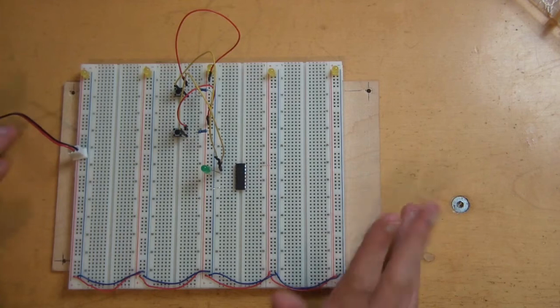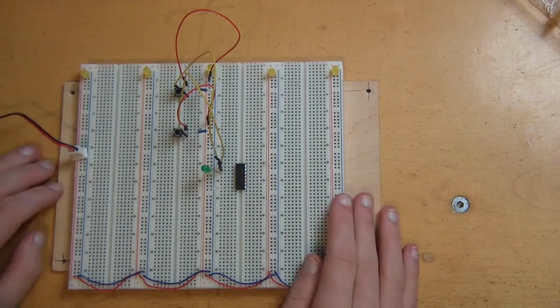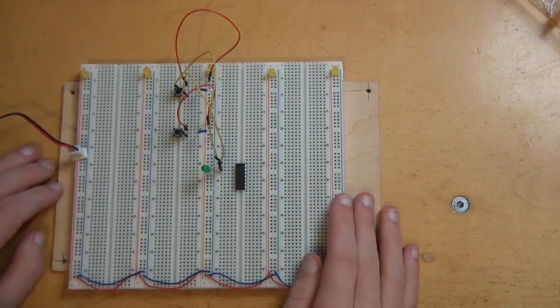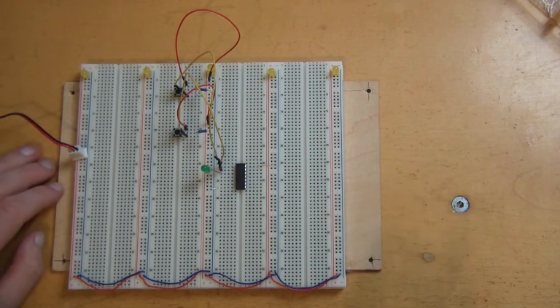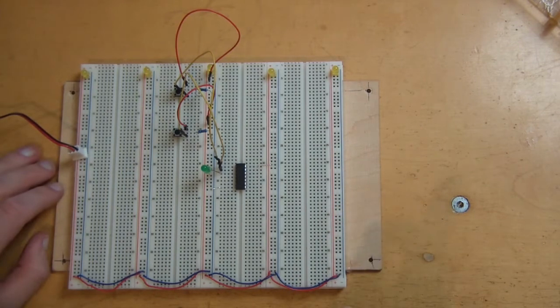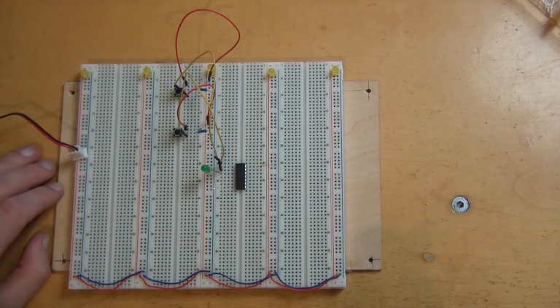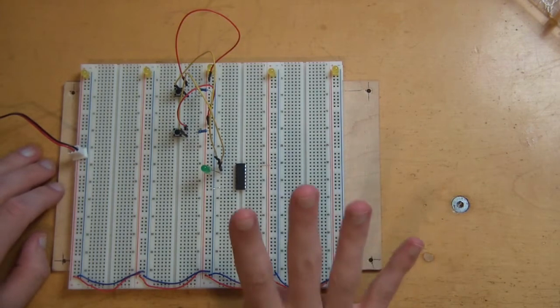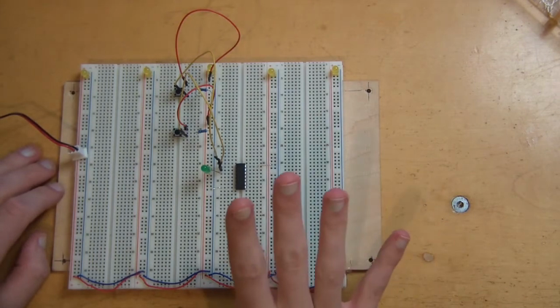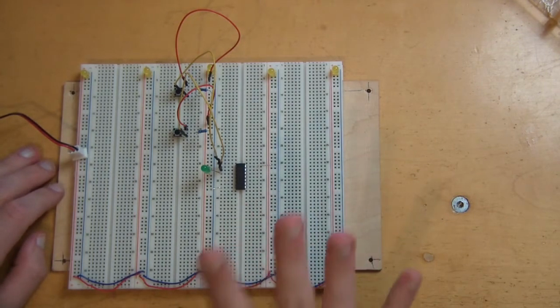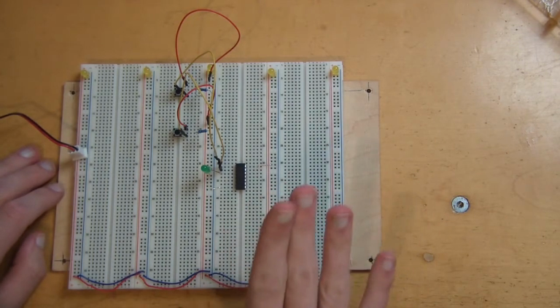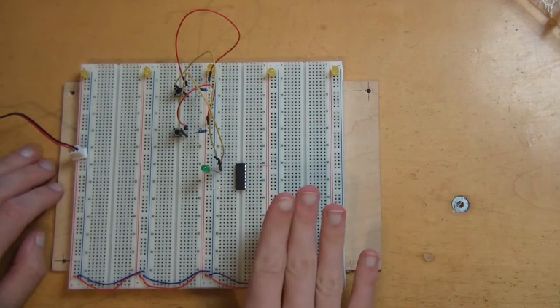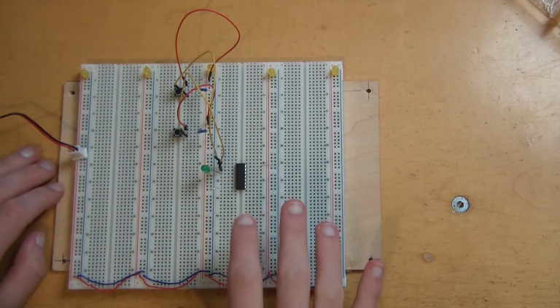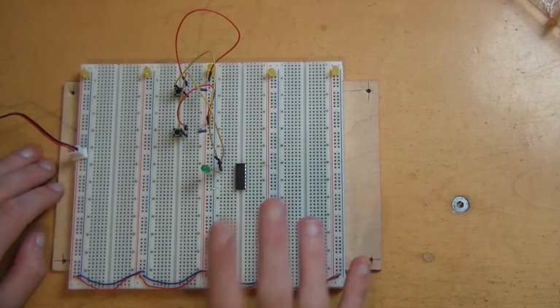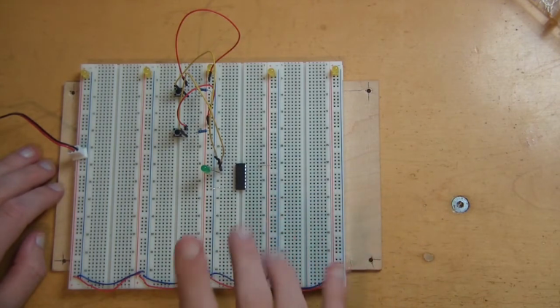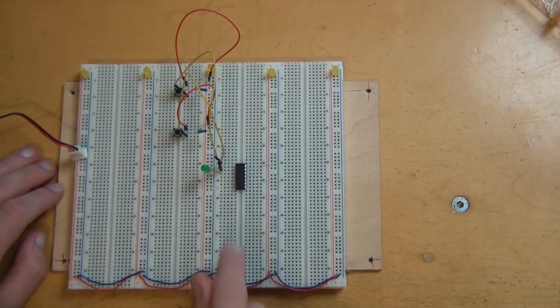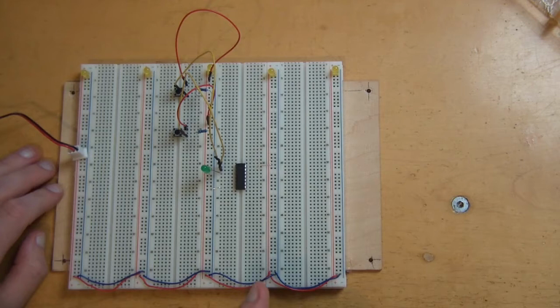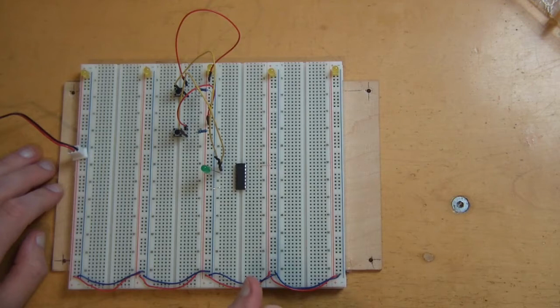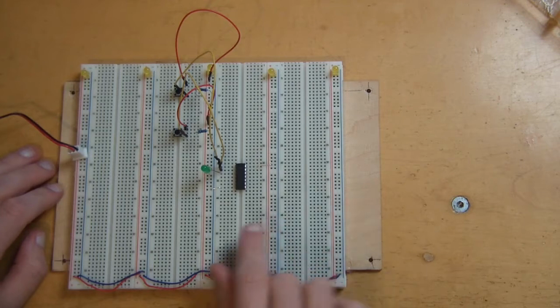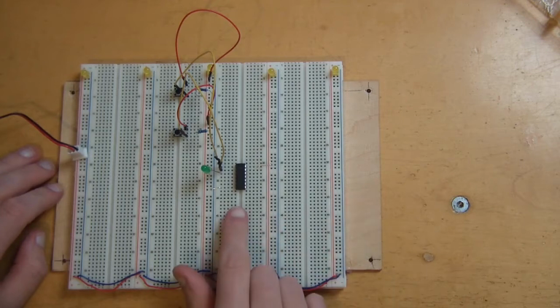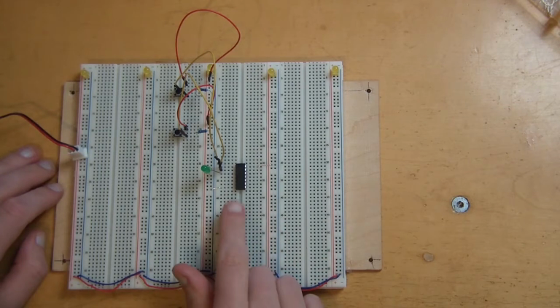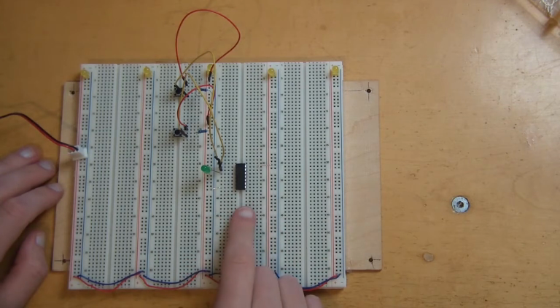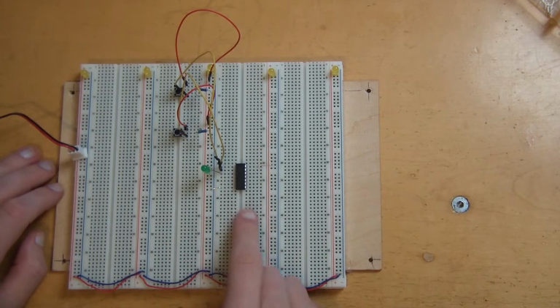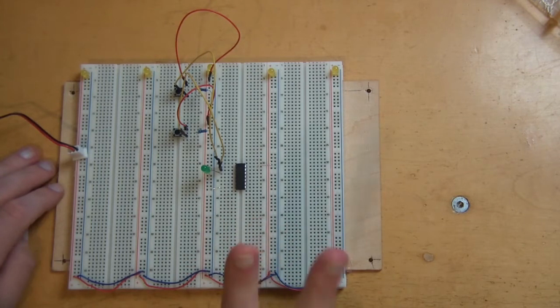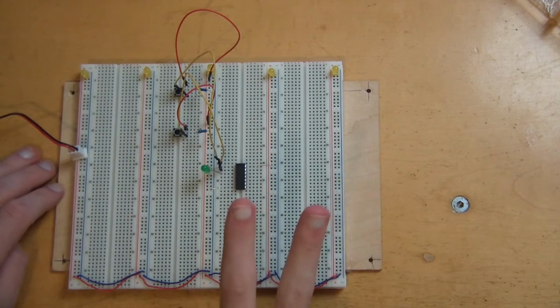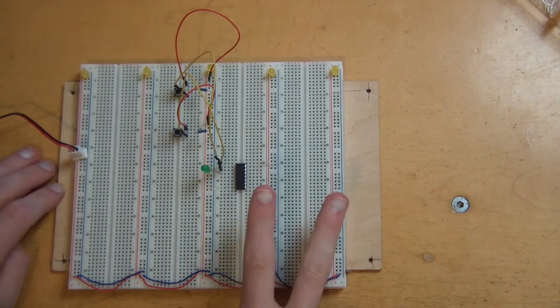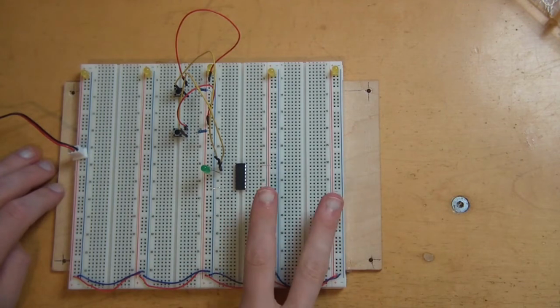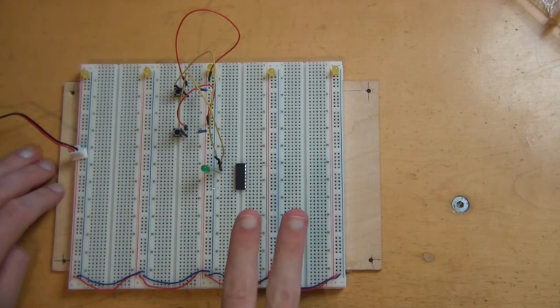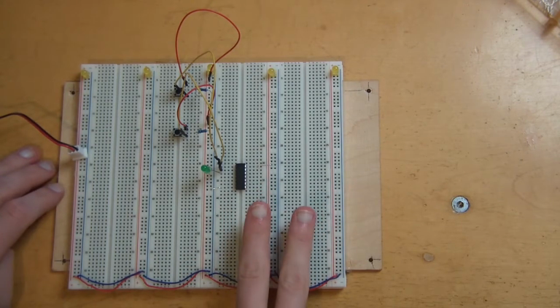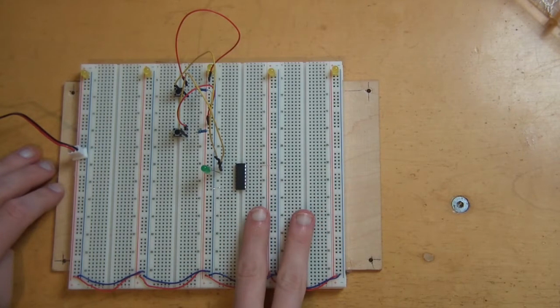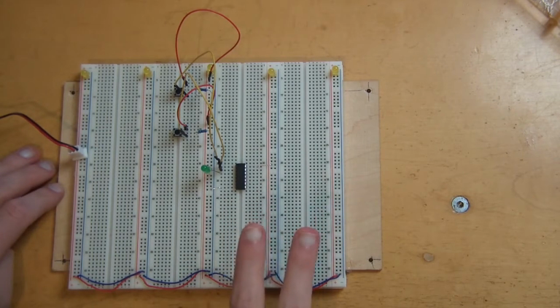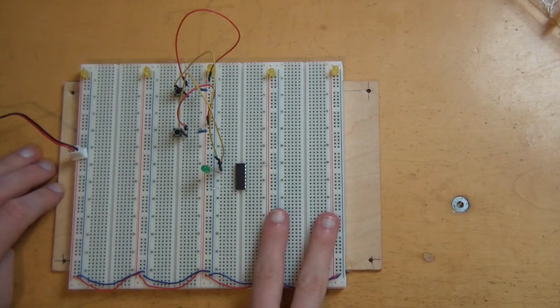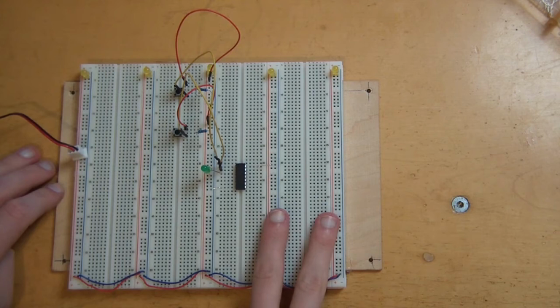Hello, my name is Mad Max, welcome back. Today will be fun, because today we will use this IC to add two binary numbers.